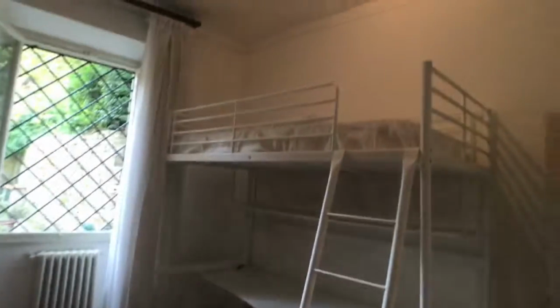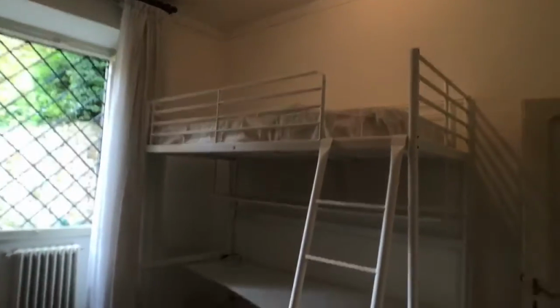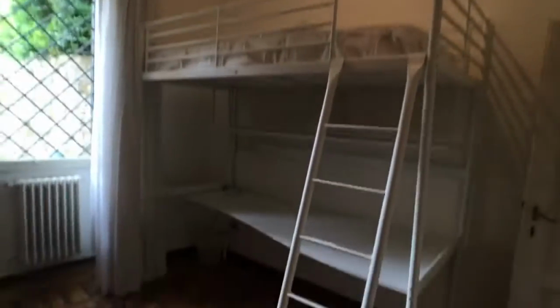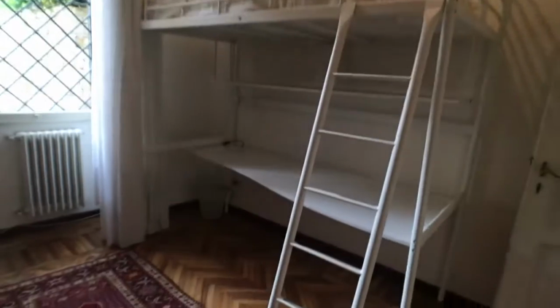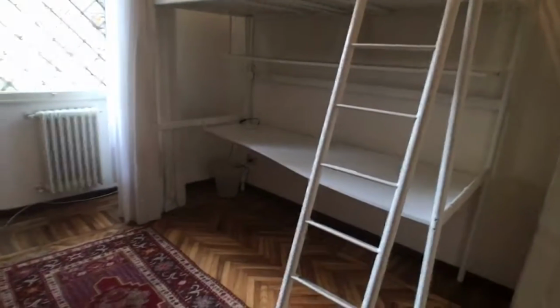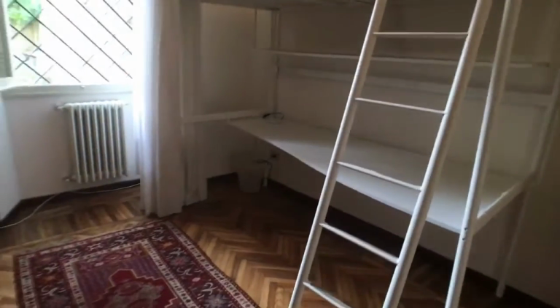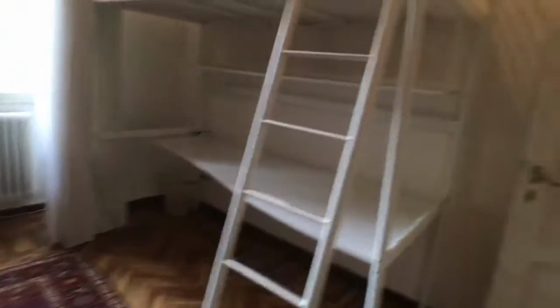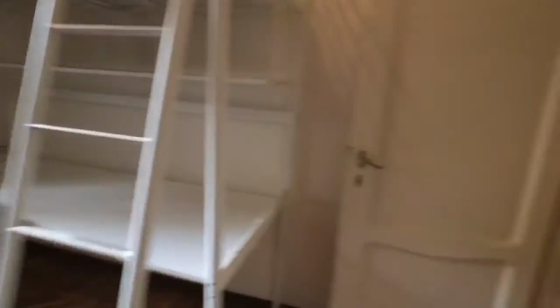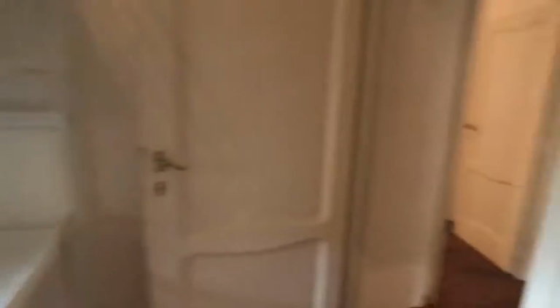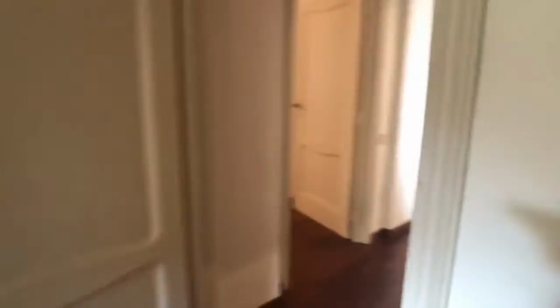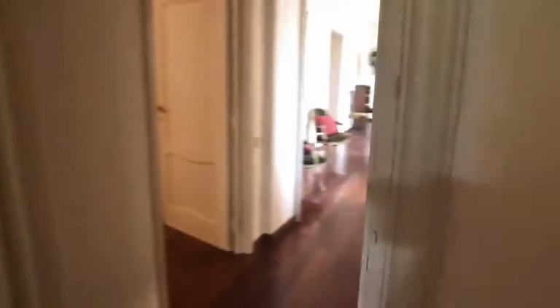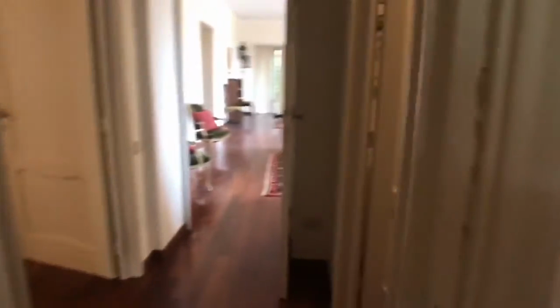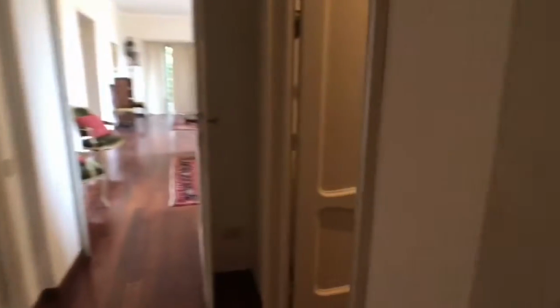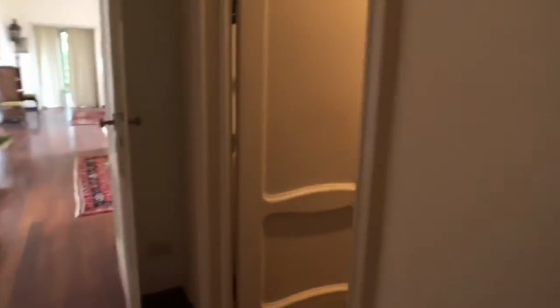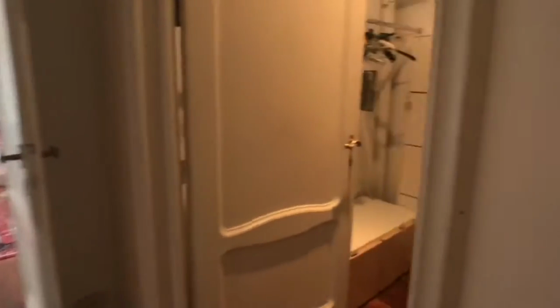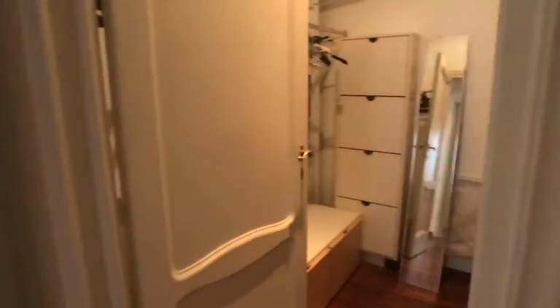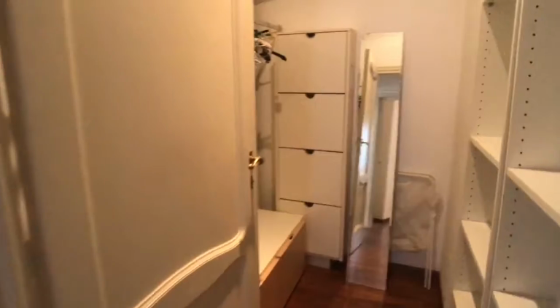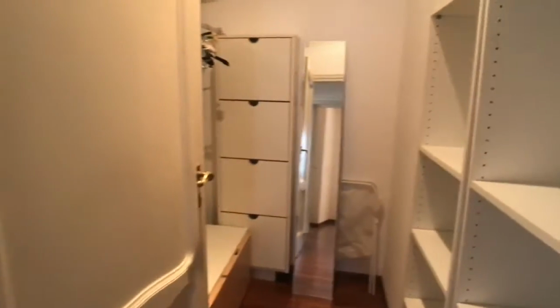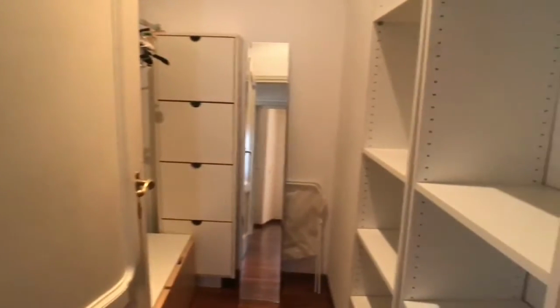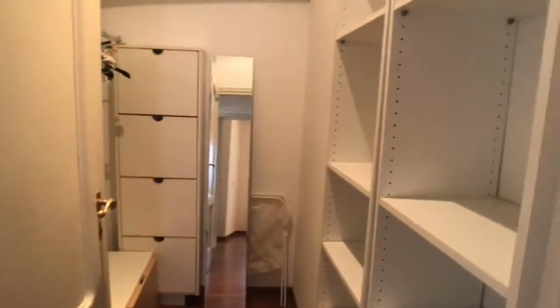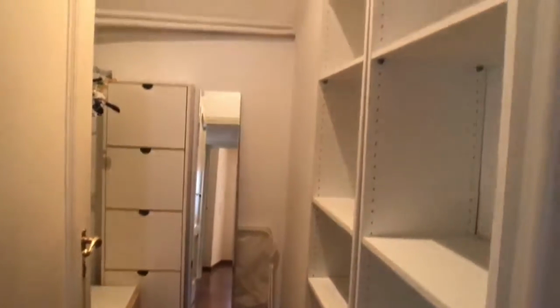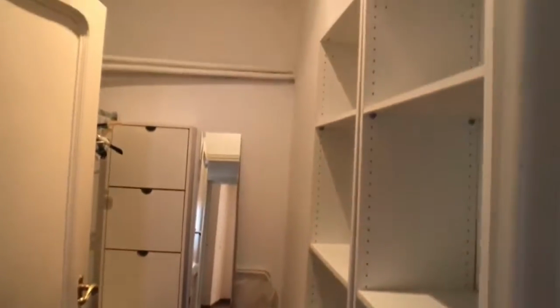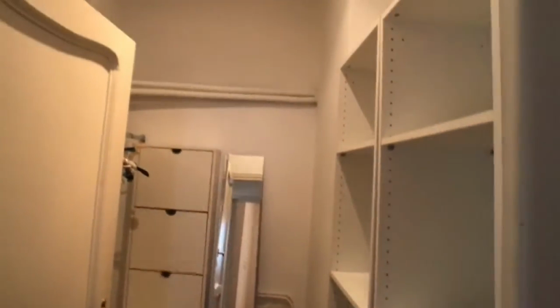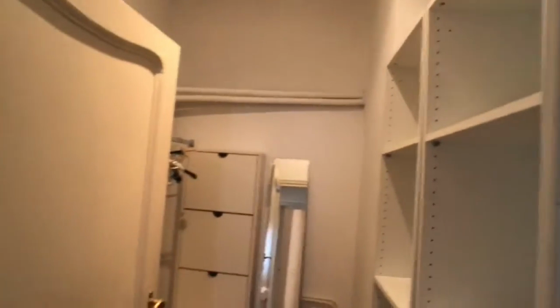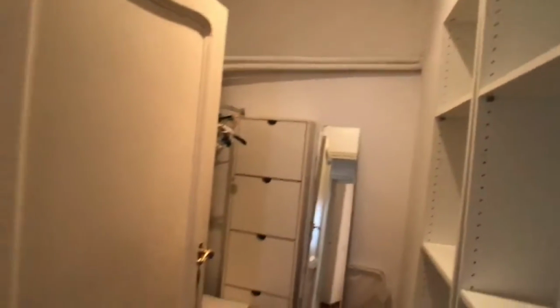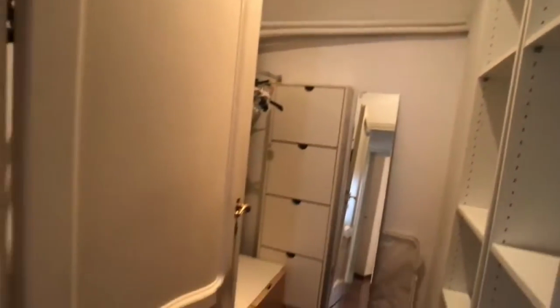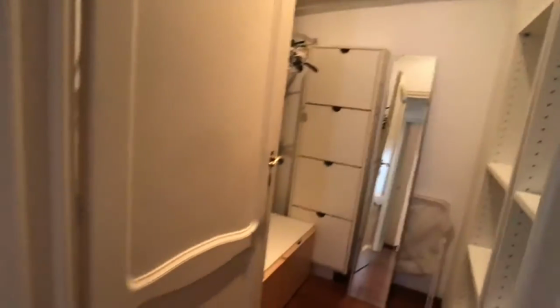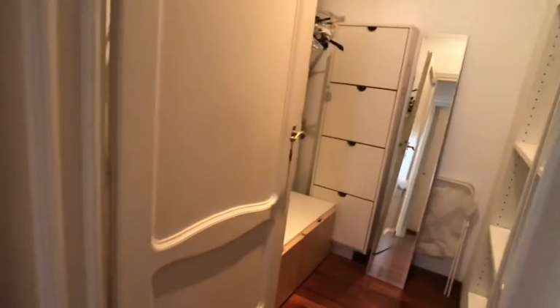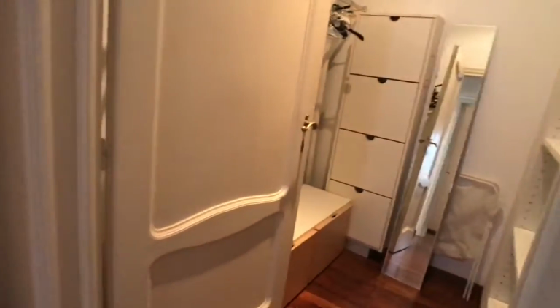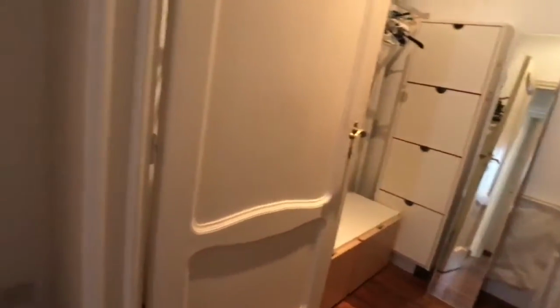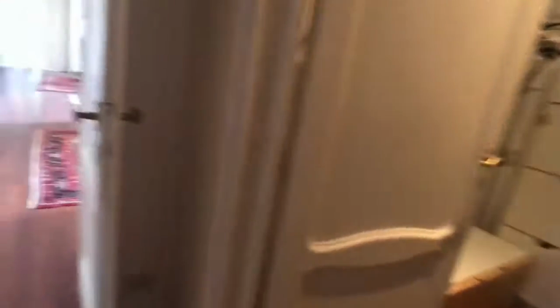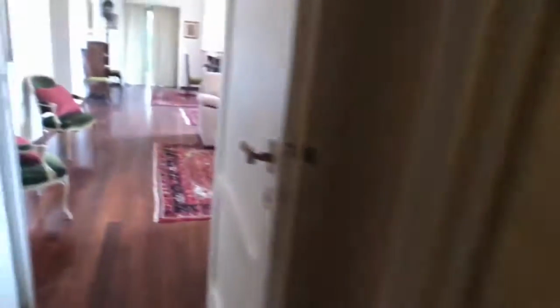This is bedroom number two. Here we have shelving and a single bed with a desk. For storage you can use this closet, which is very large — you will be able to put a lot of stuff there.